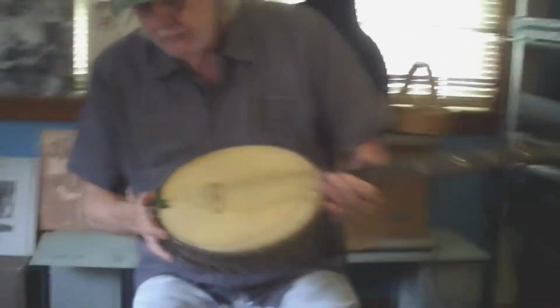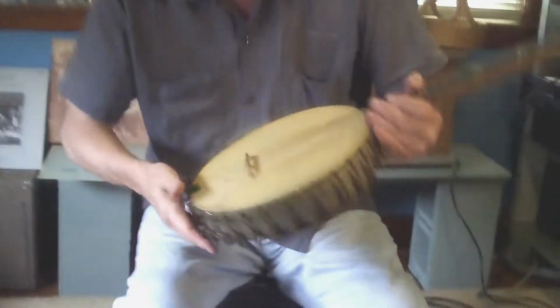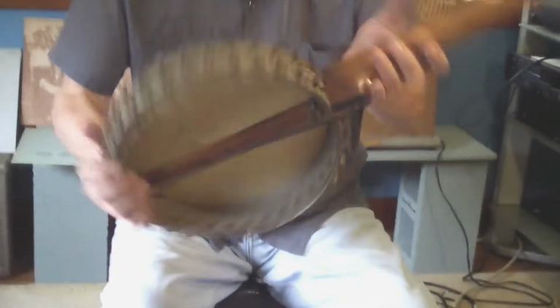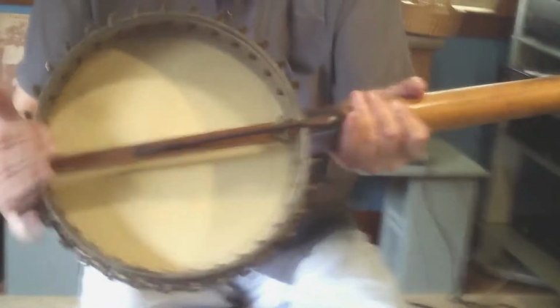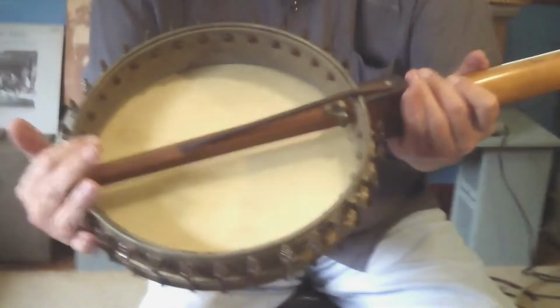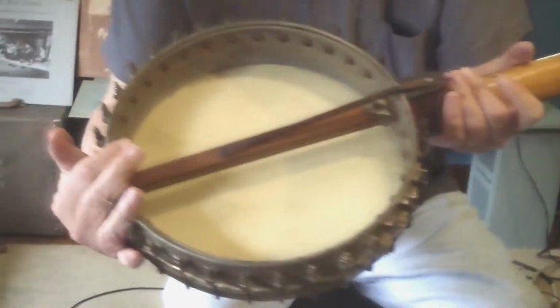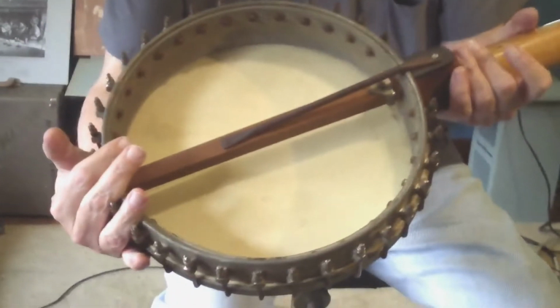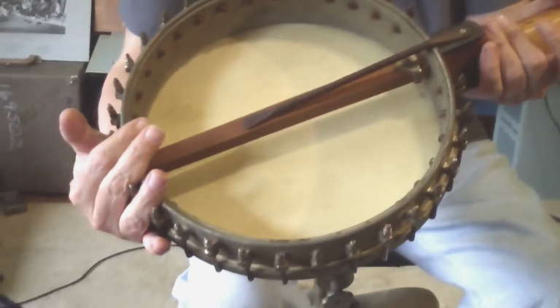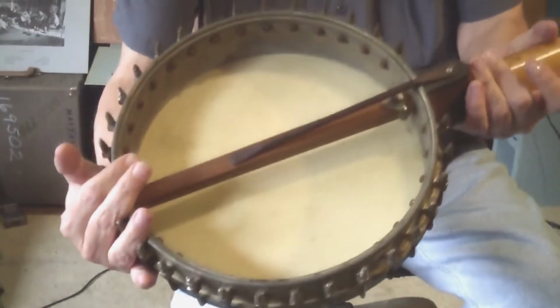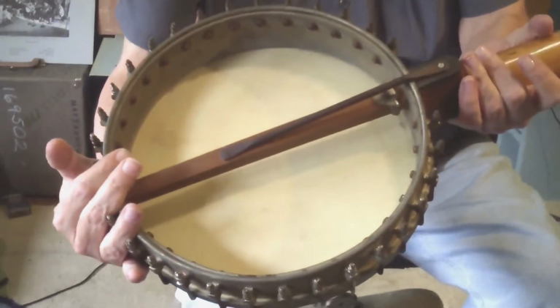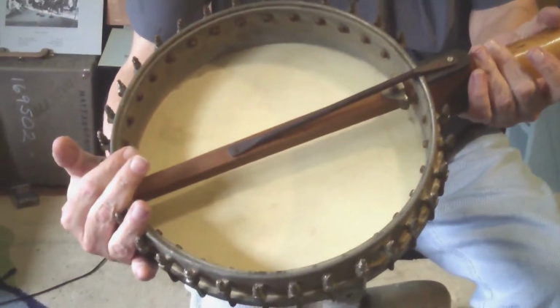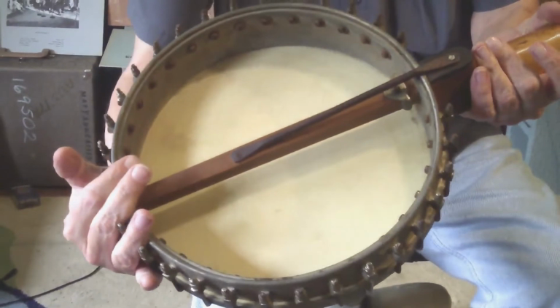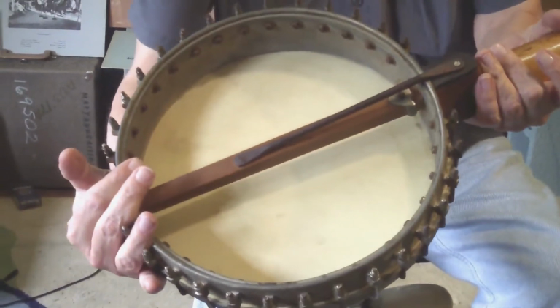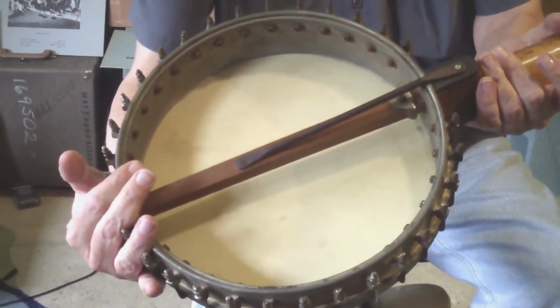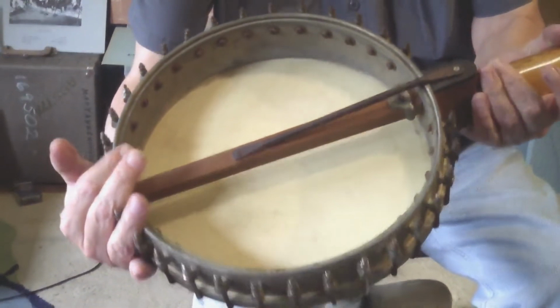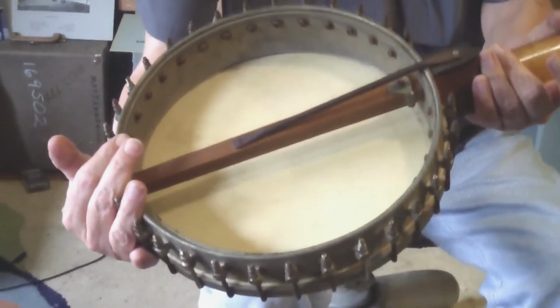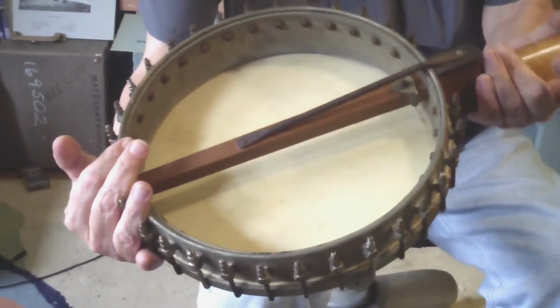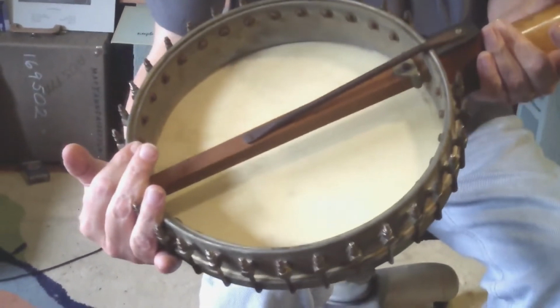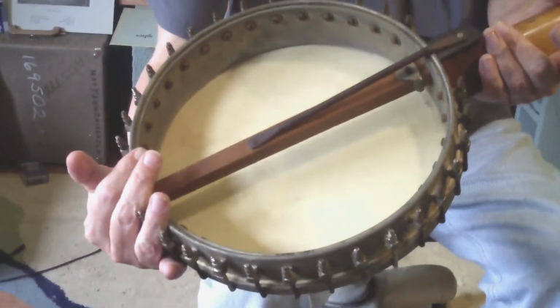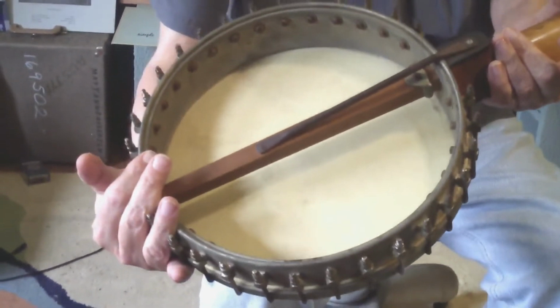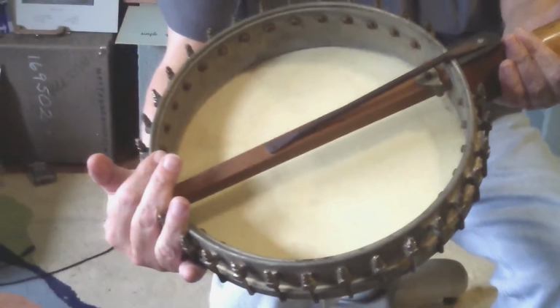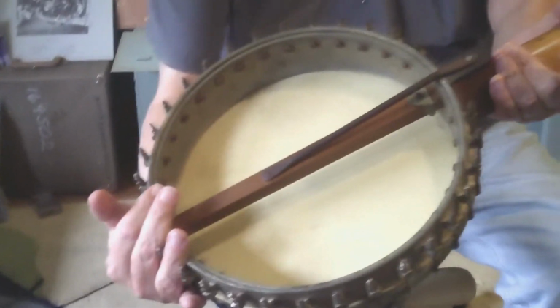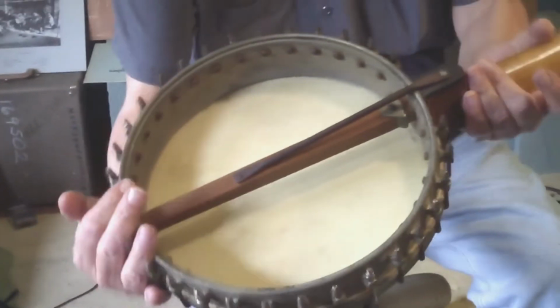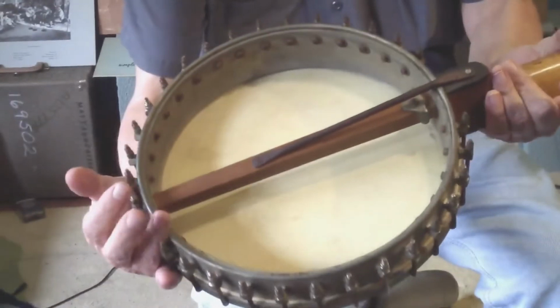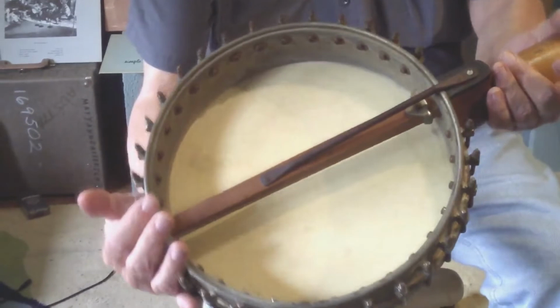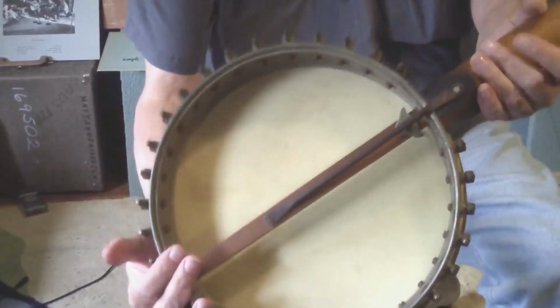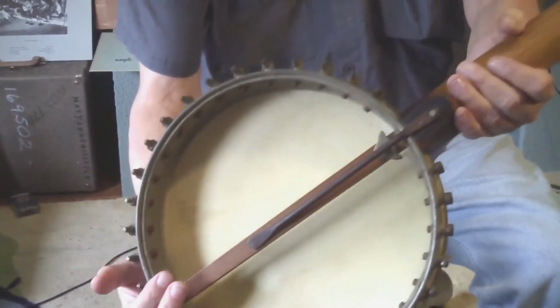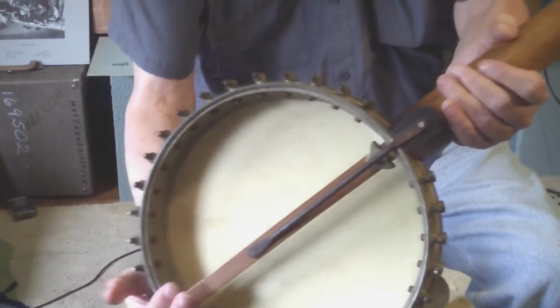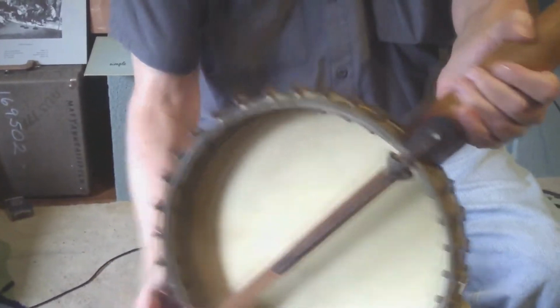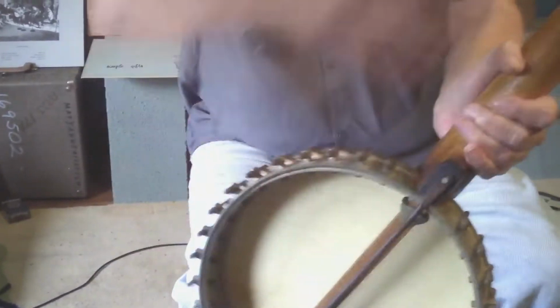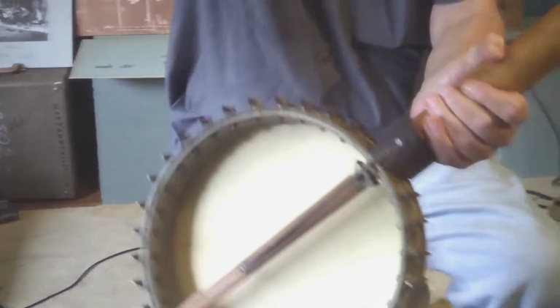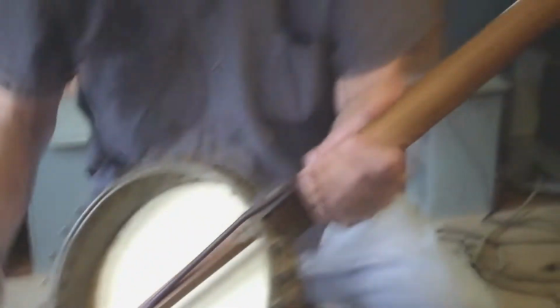I'm not sure what parts are all original and what parts have been replaced in the last 120 years. Obviously, the tuners.